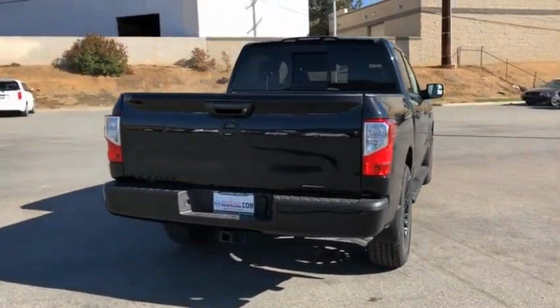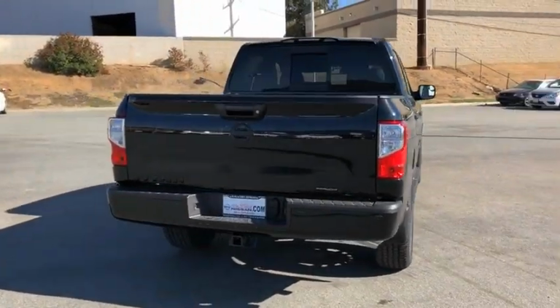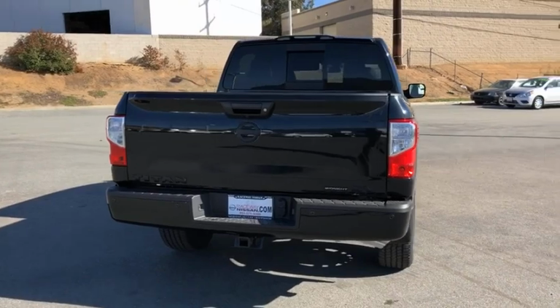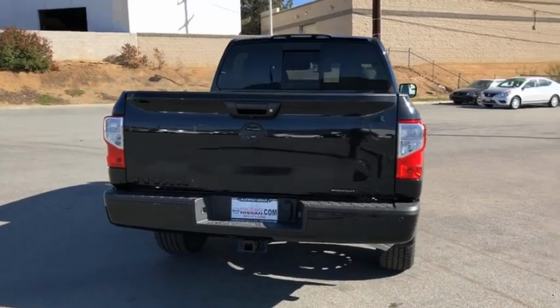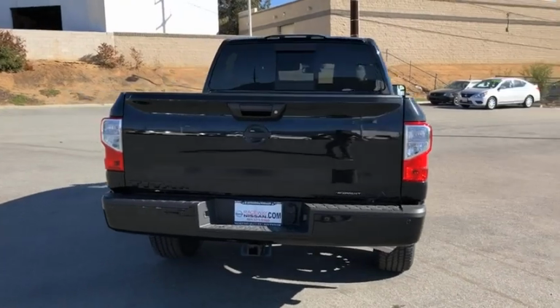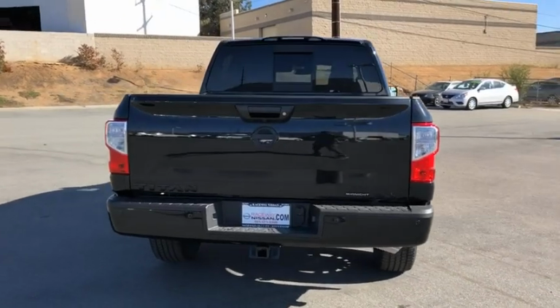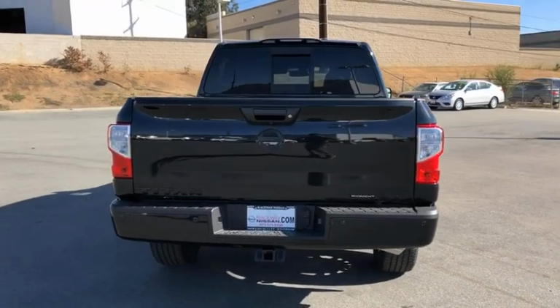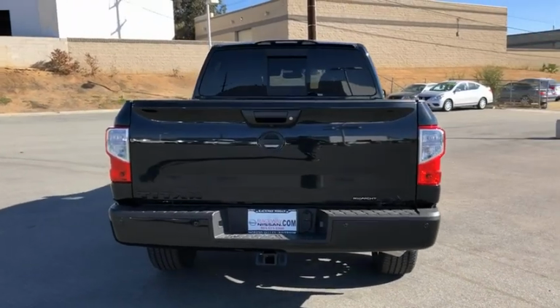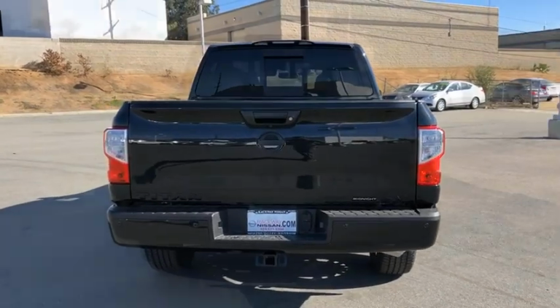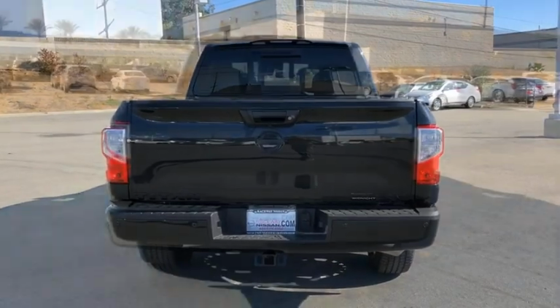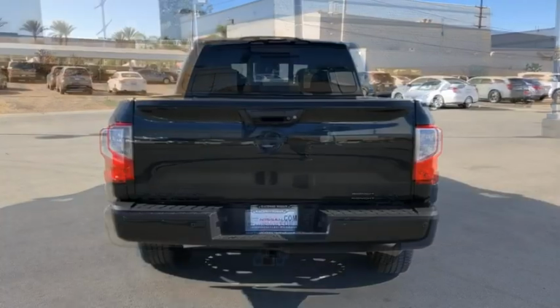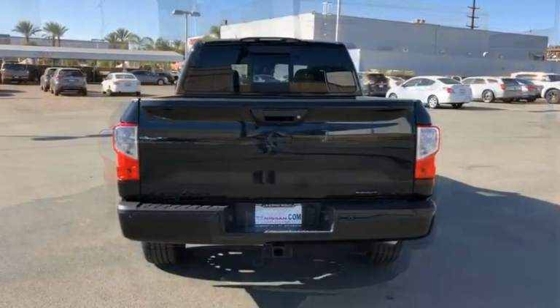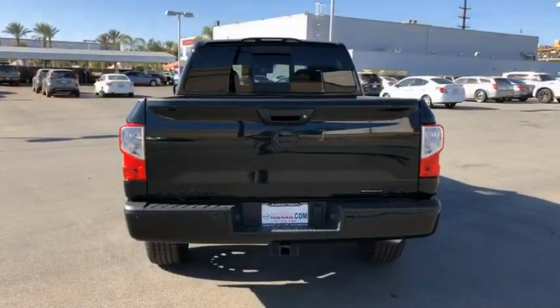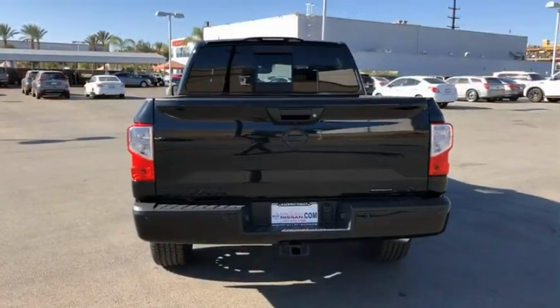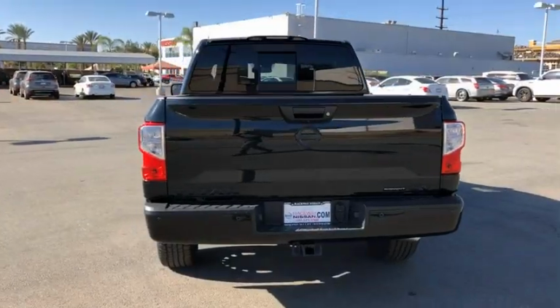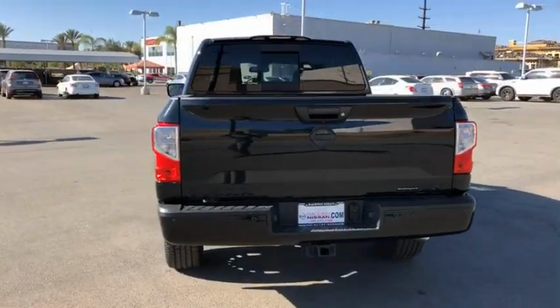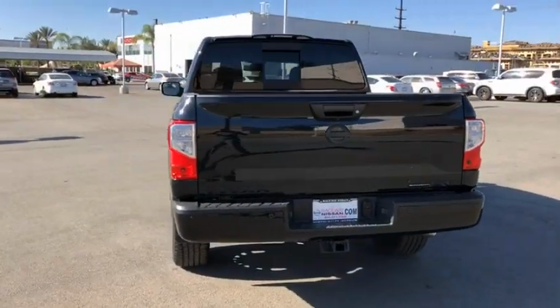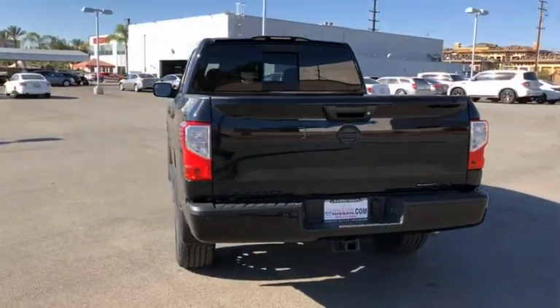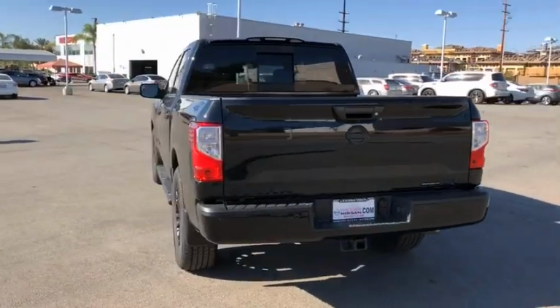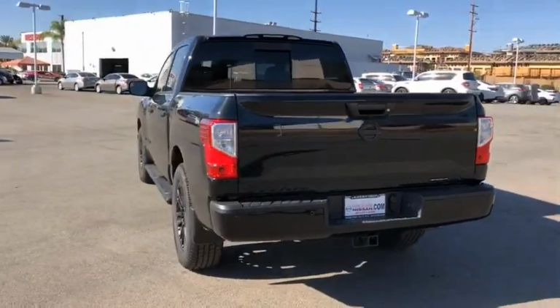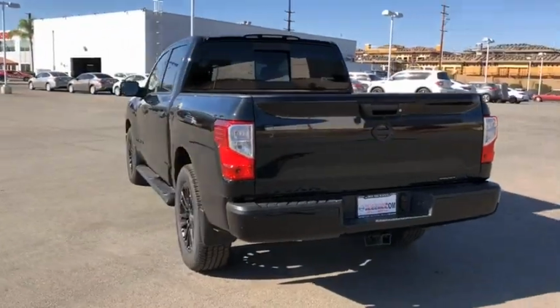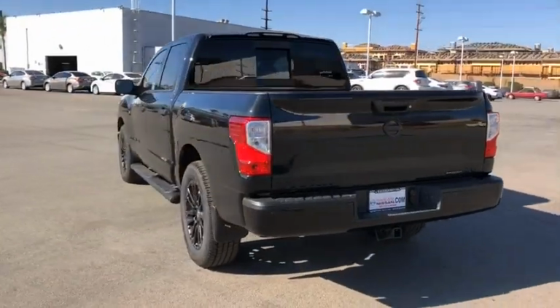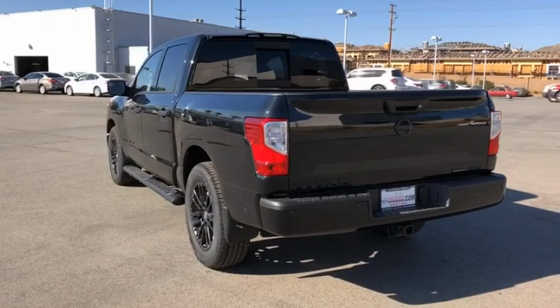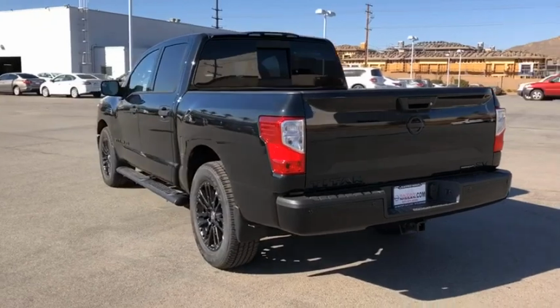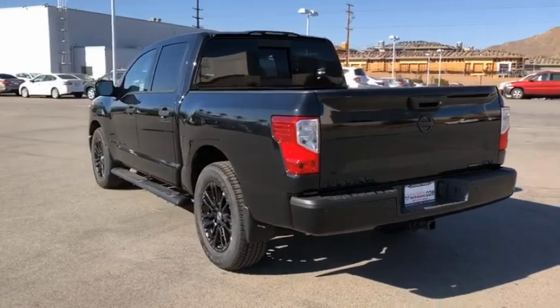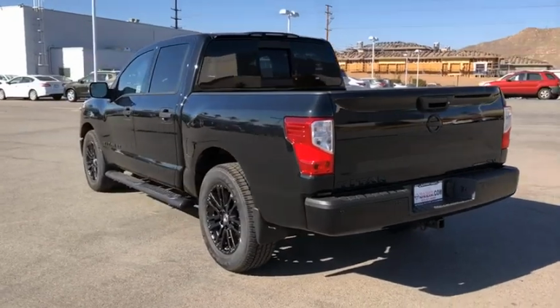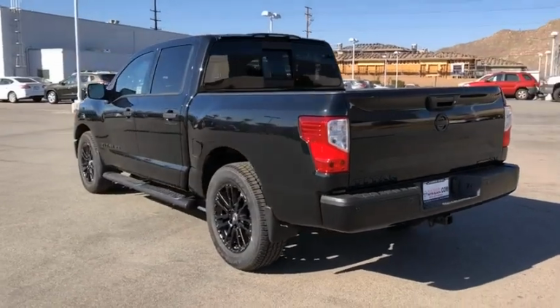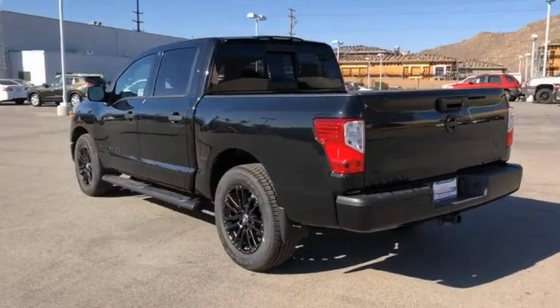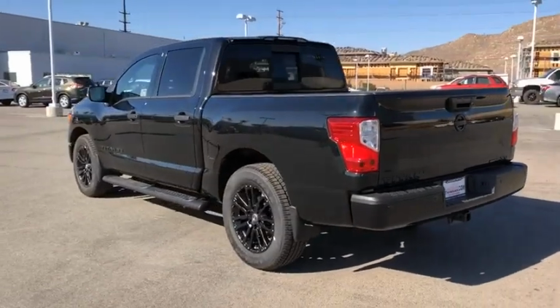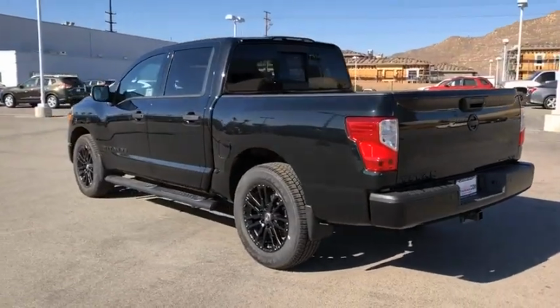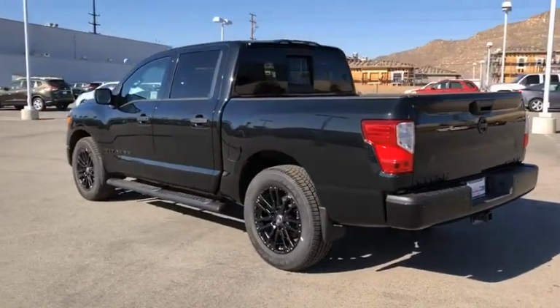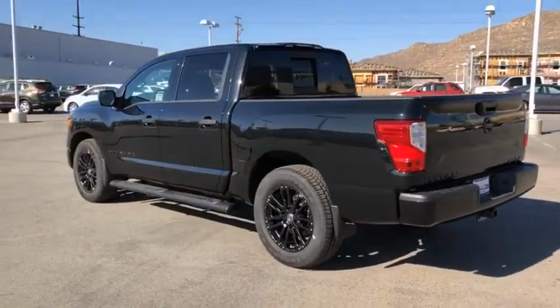When it comes to power and comfort, the Titan can't be beat. If you like it online, you'll love it in your driveway. Take it for a spin today.